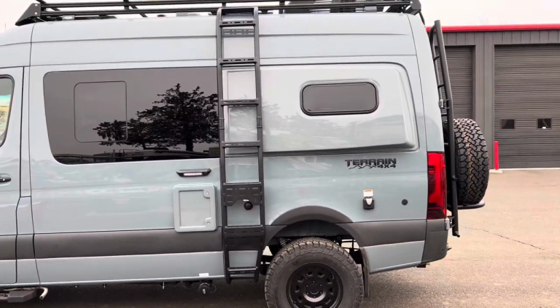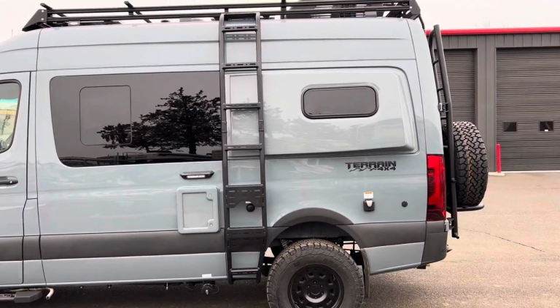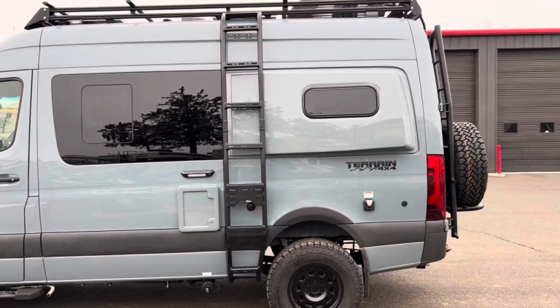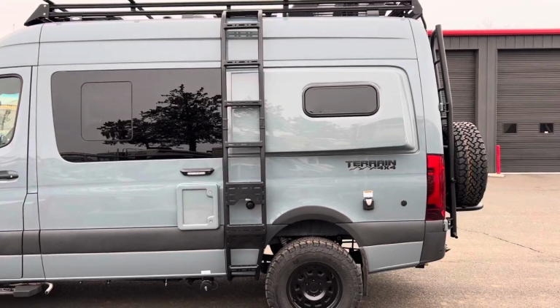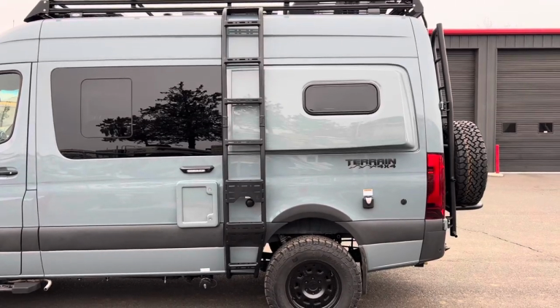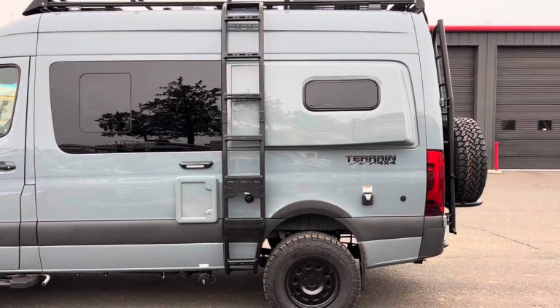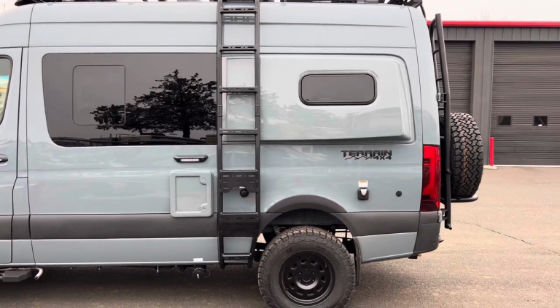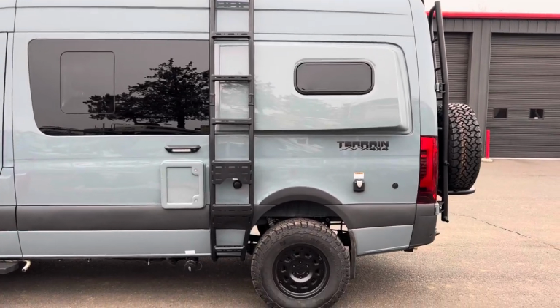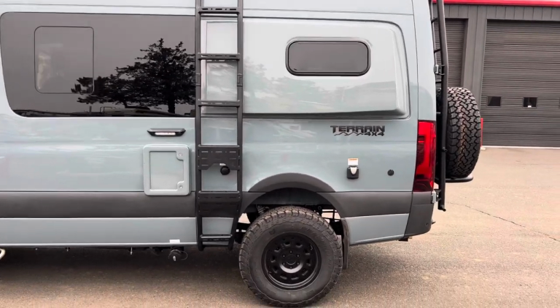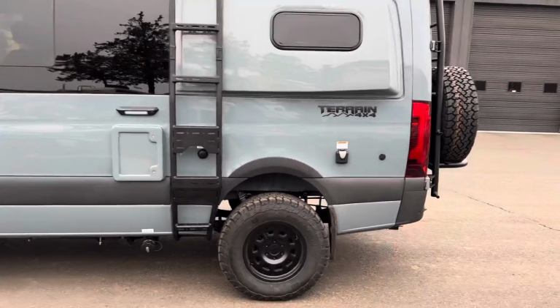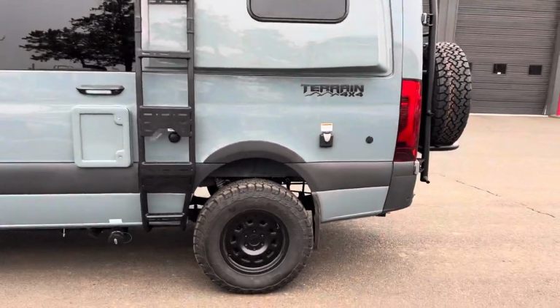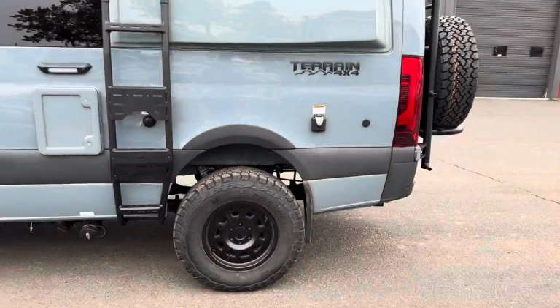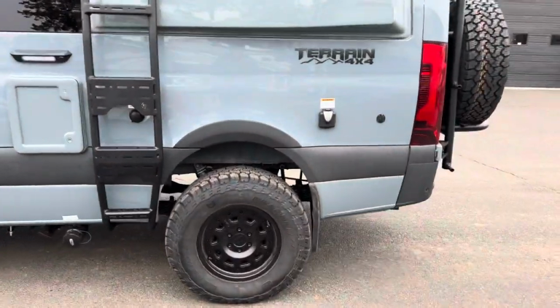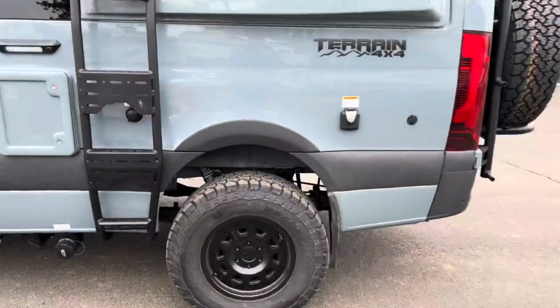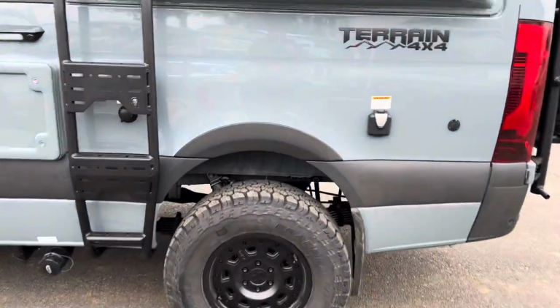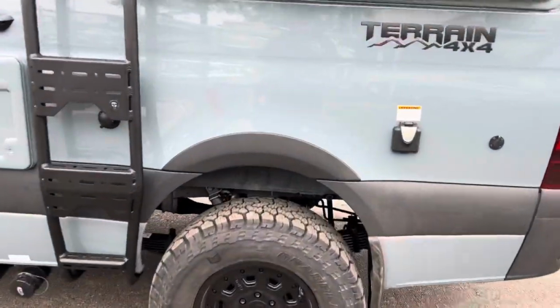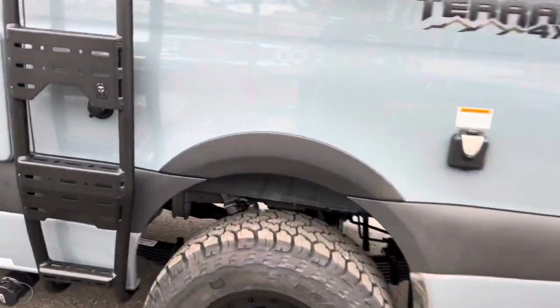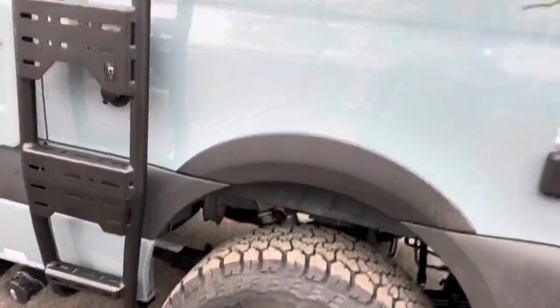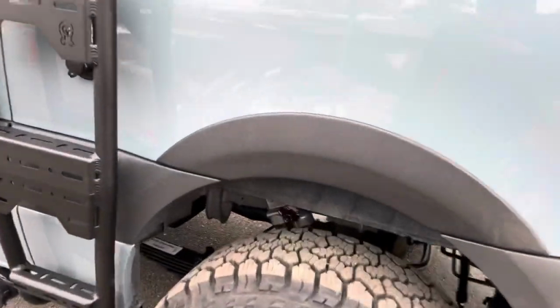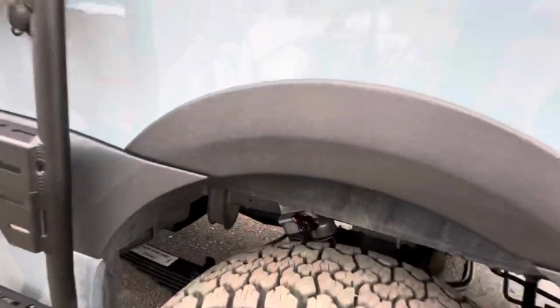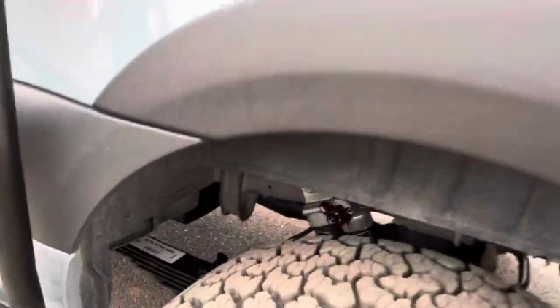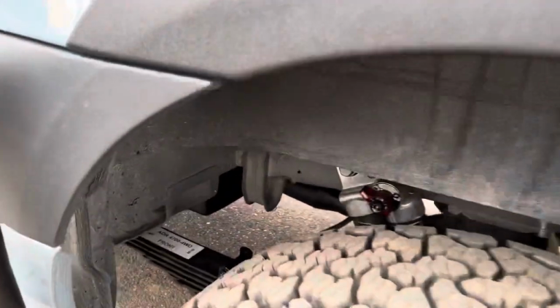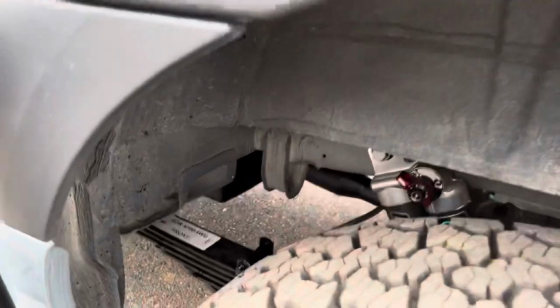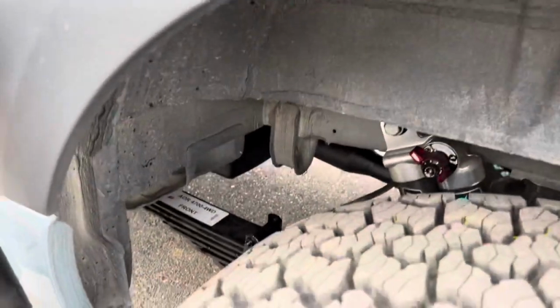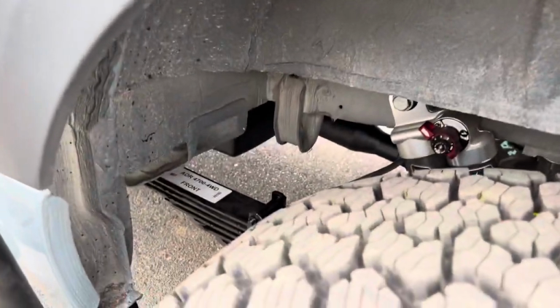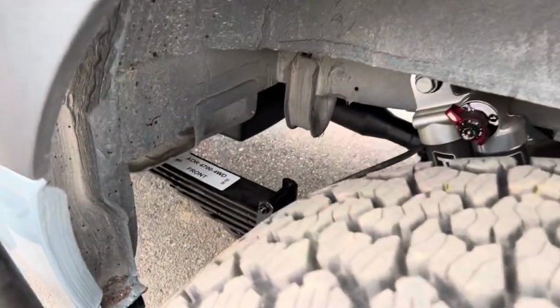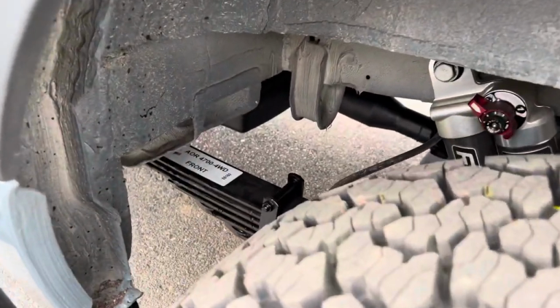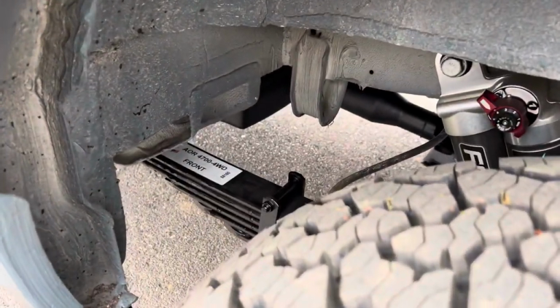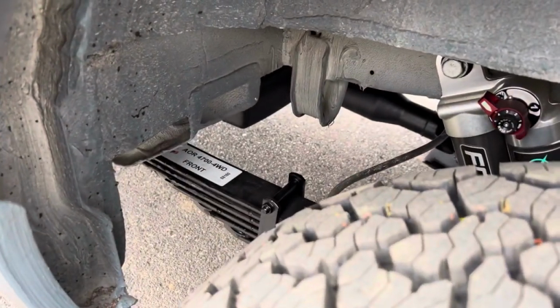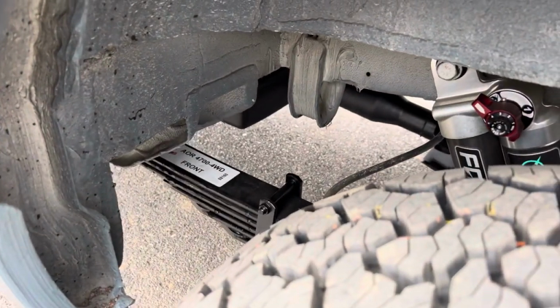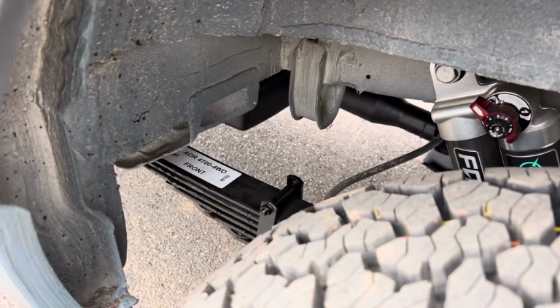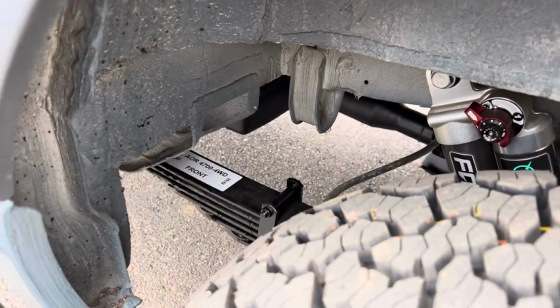Van Owl side ladder, and running 4,700 pound Agile leaf springs.